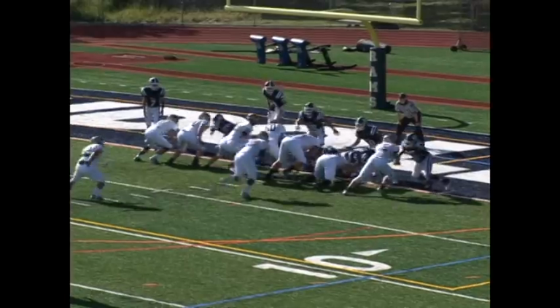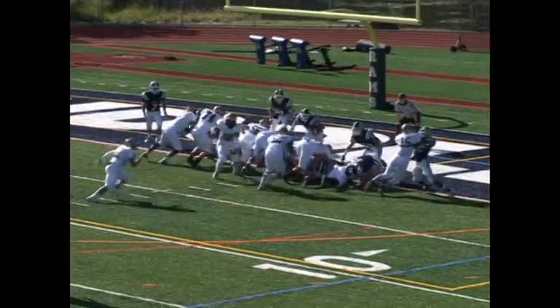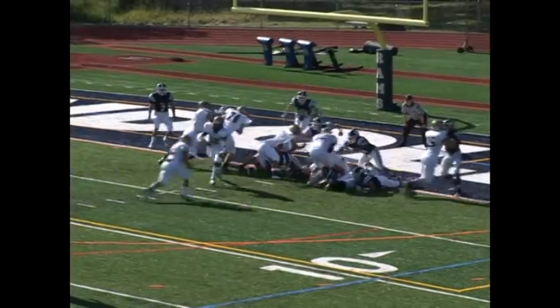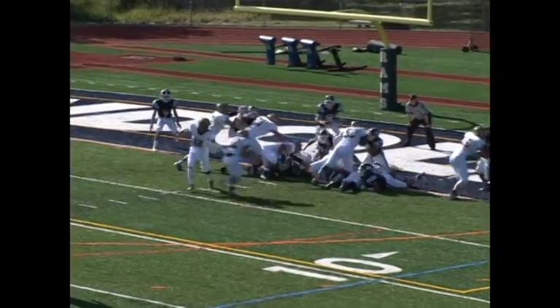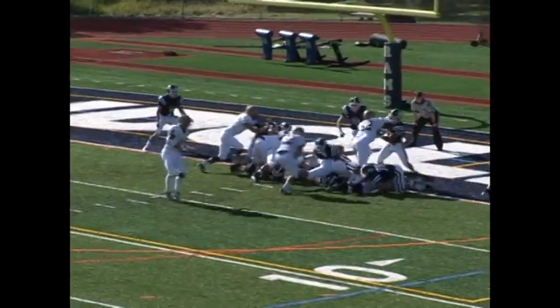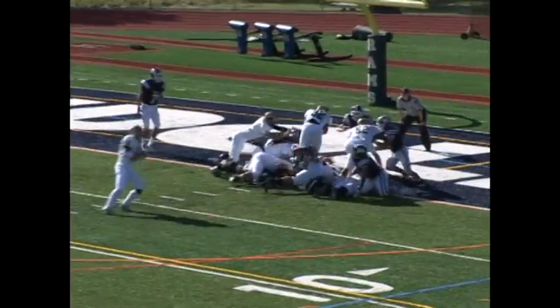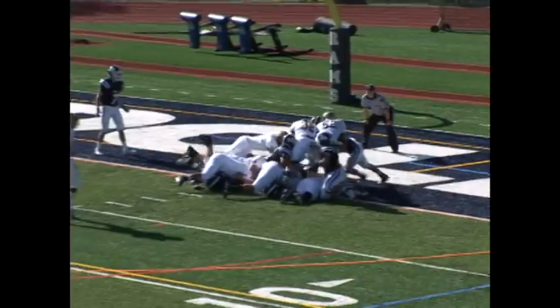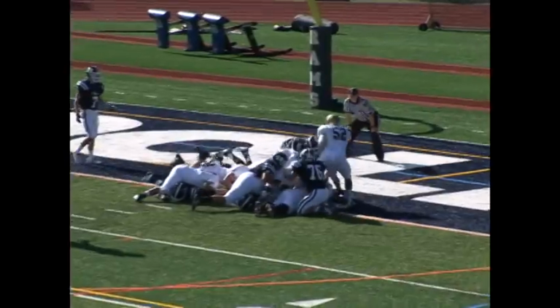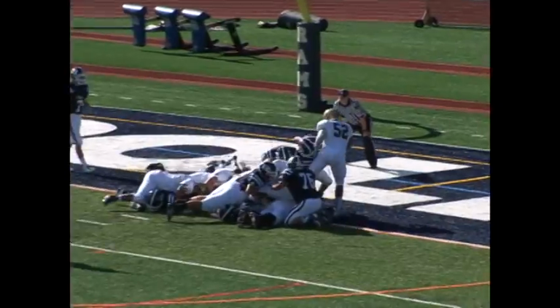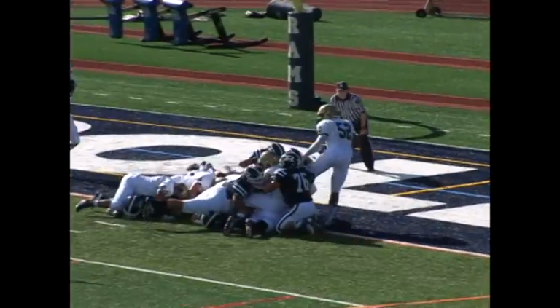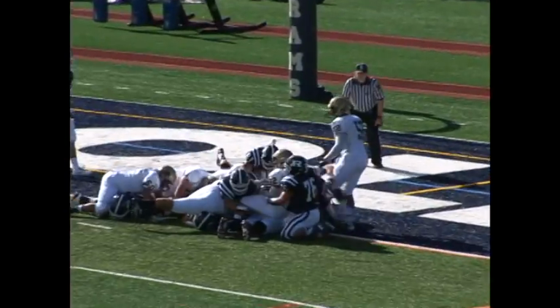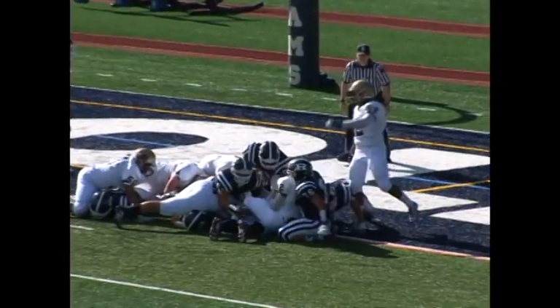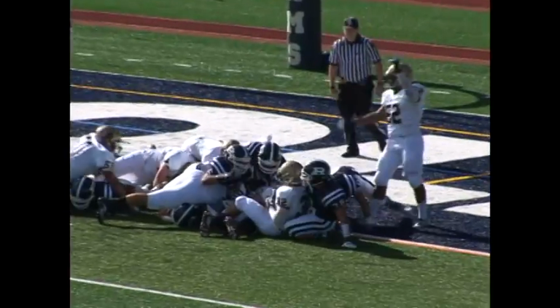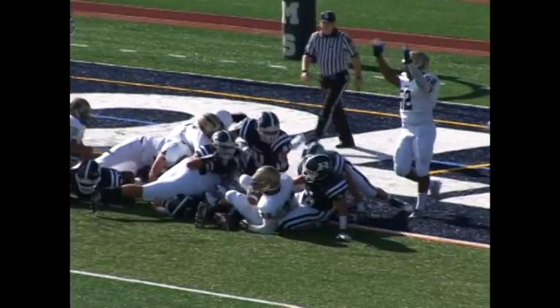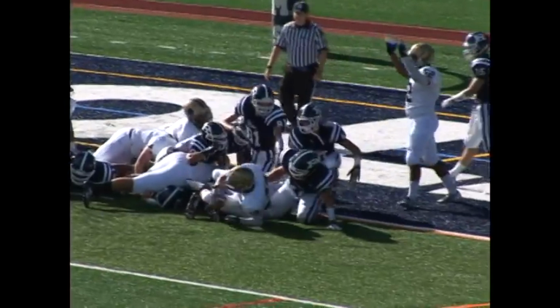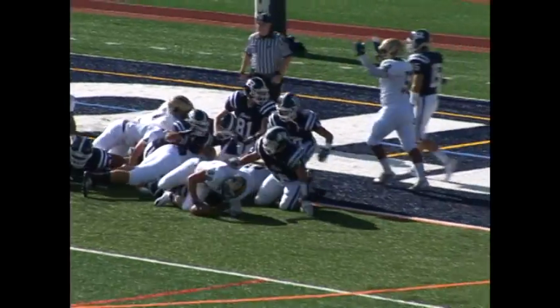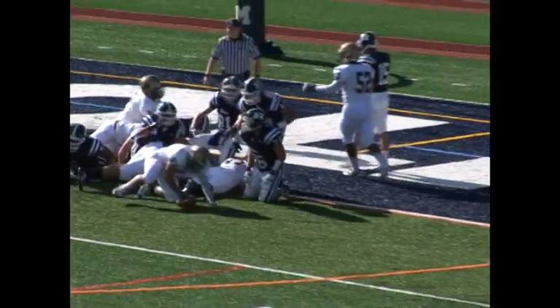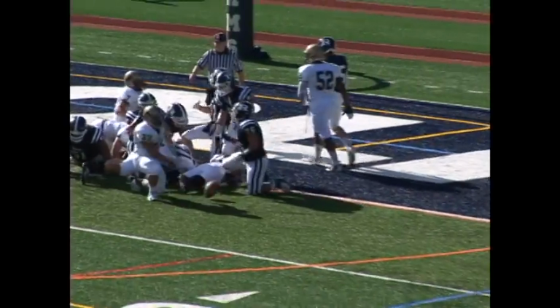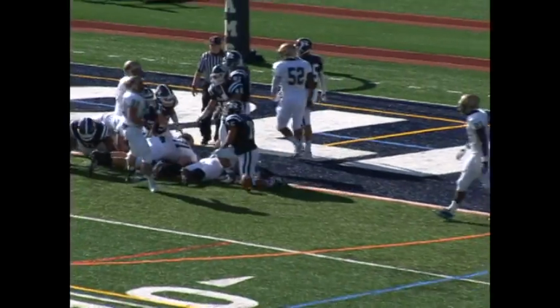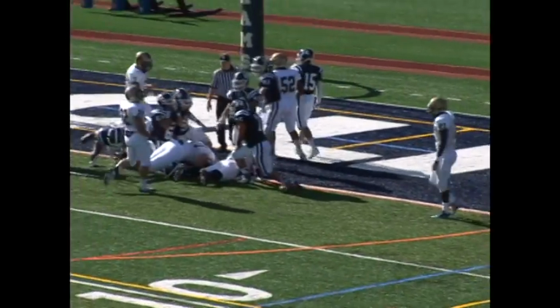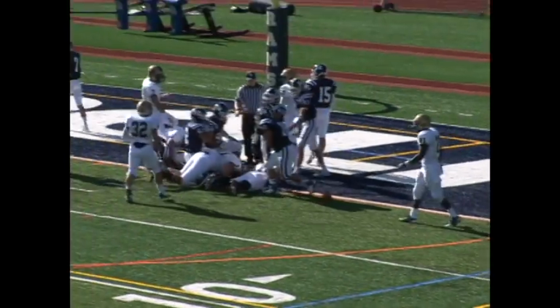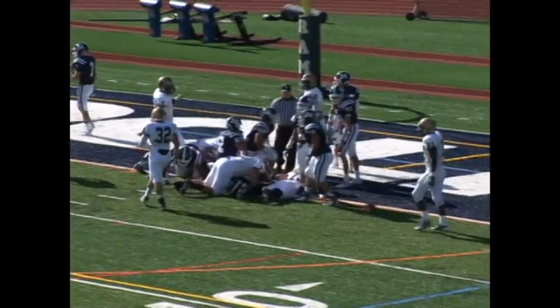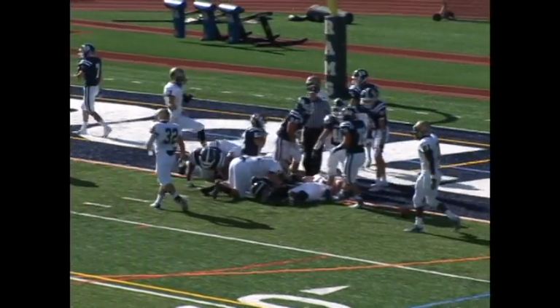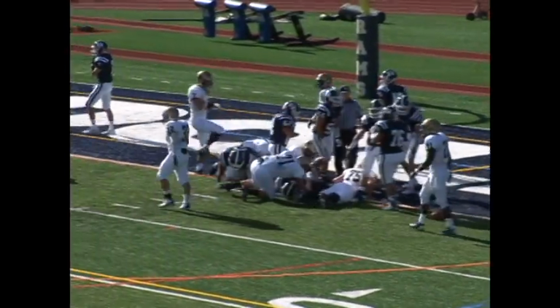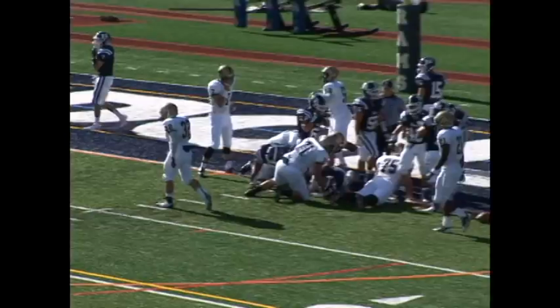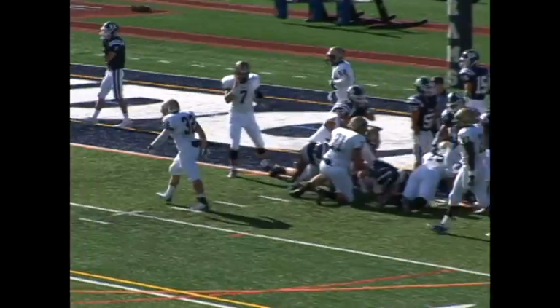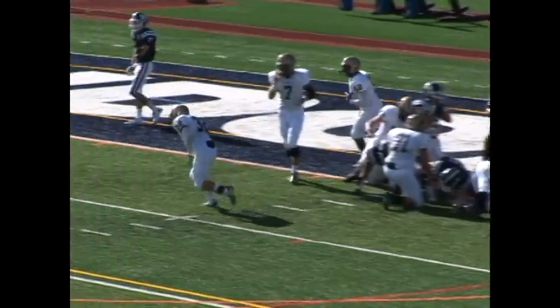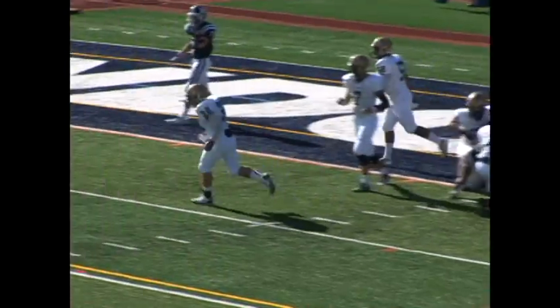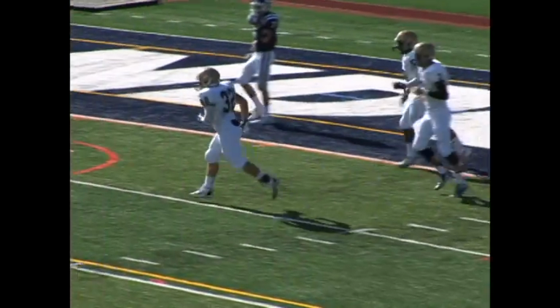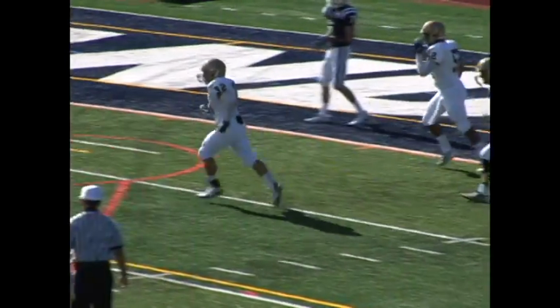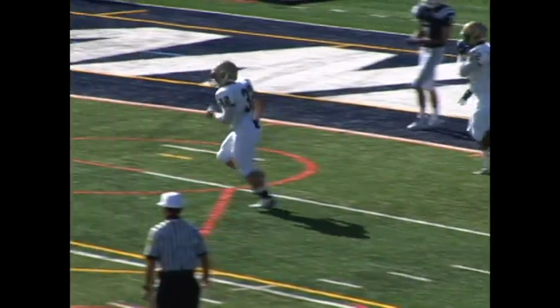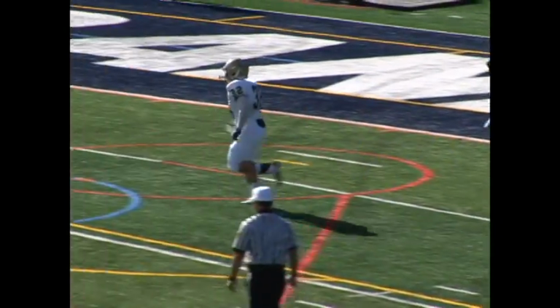On the very next play for Pope John, it's junior running back Nick Esposito with a two-yard touchdown run to get Pope John on the board and make it 7-0 Lions early in the first.